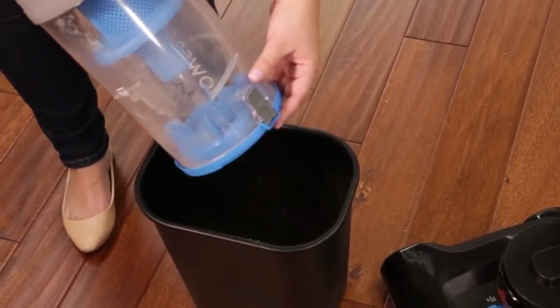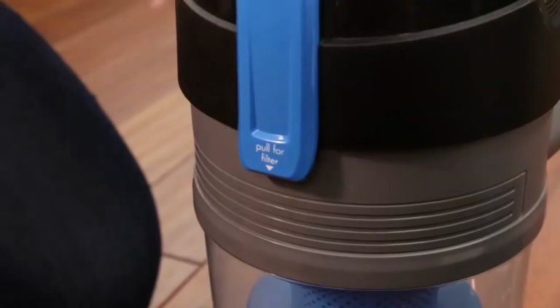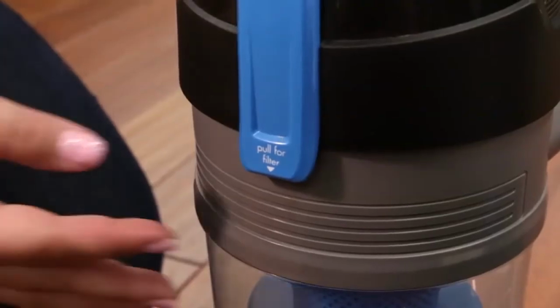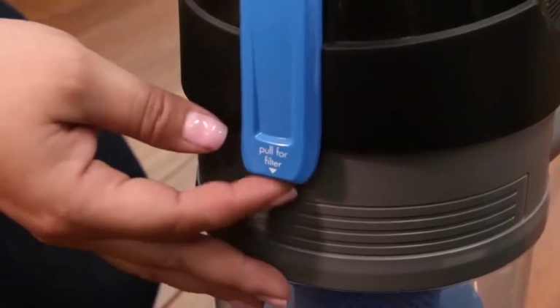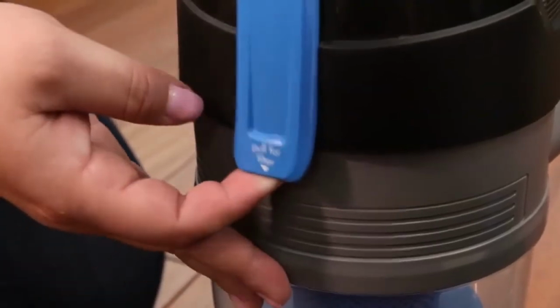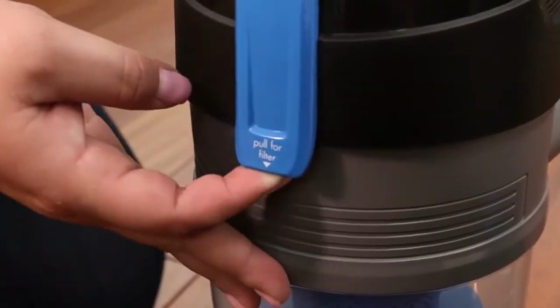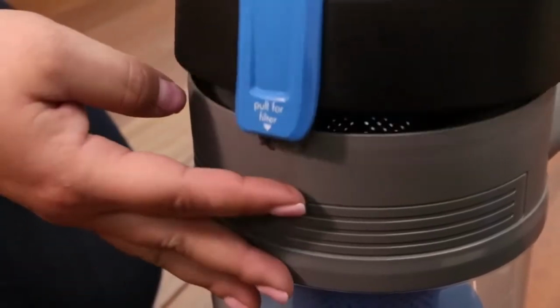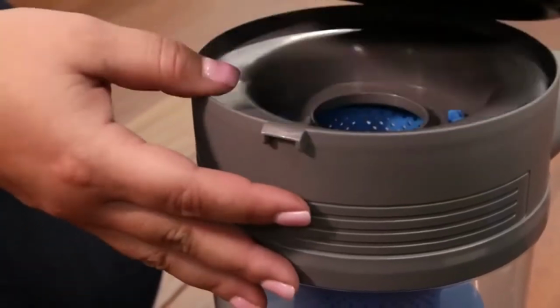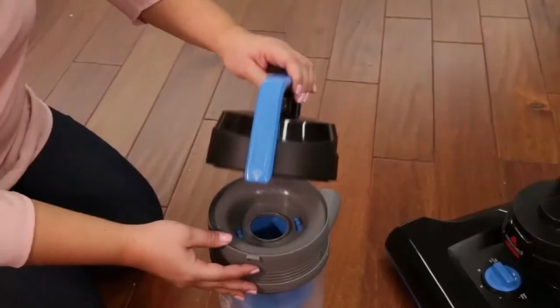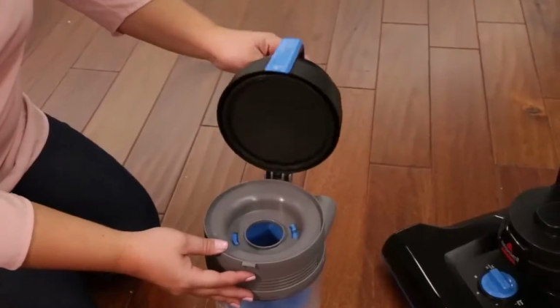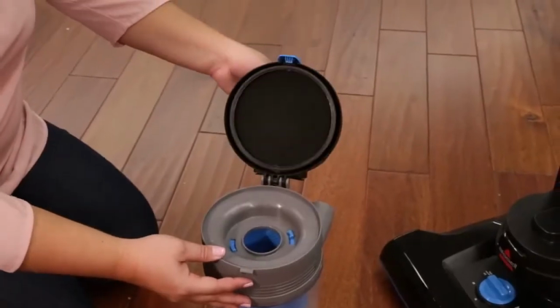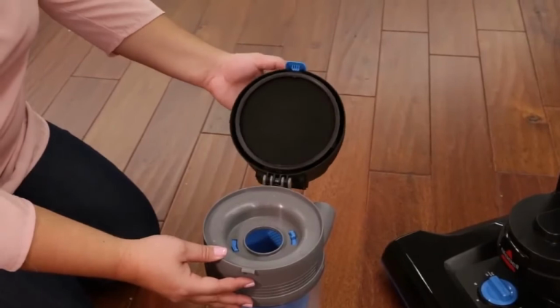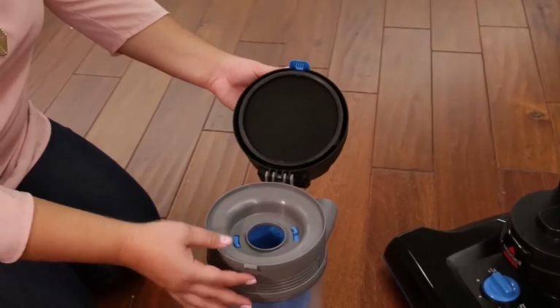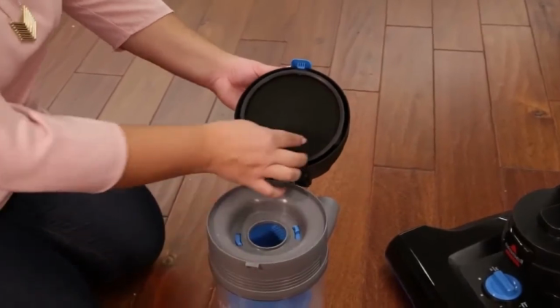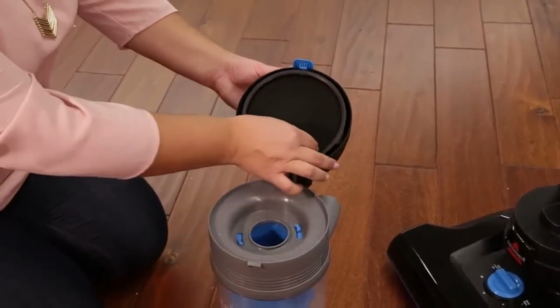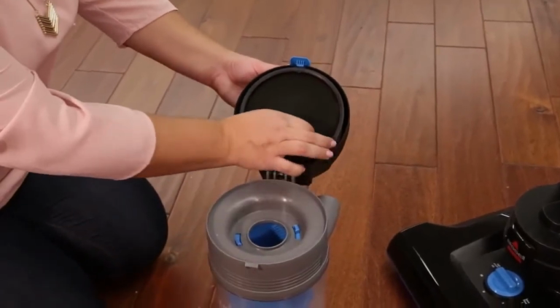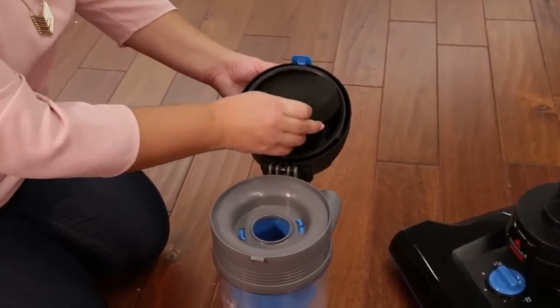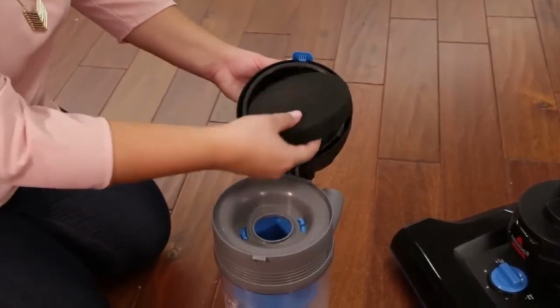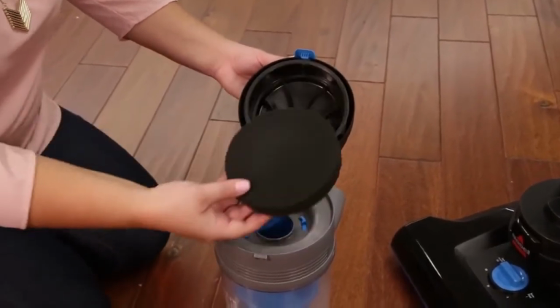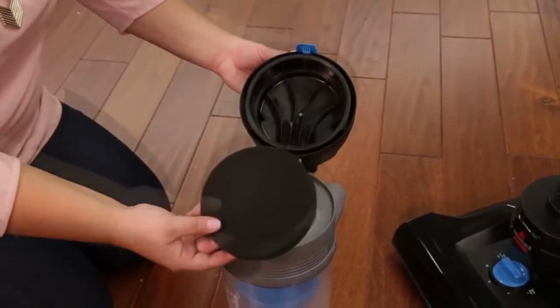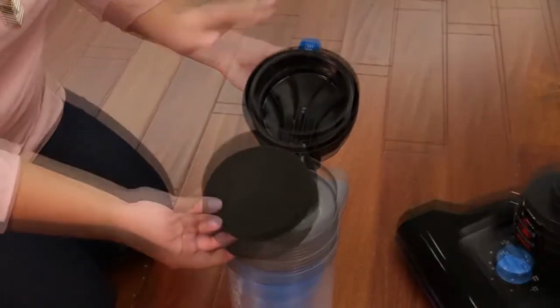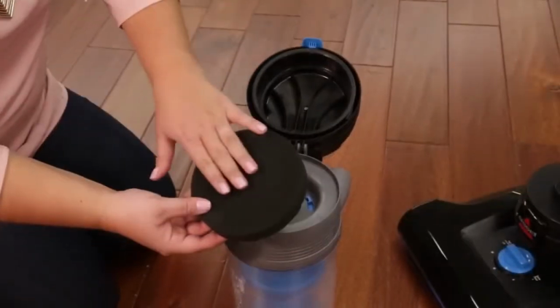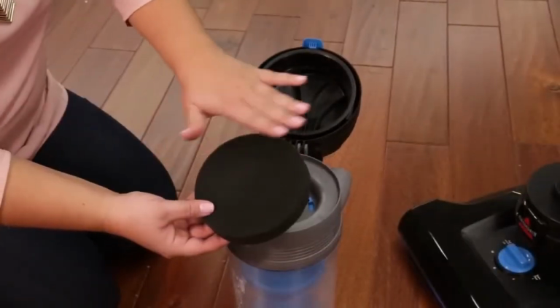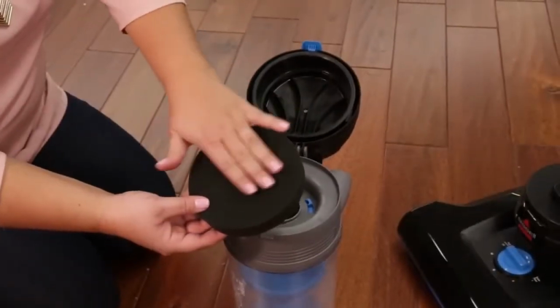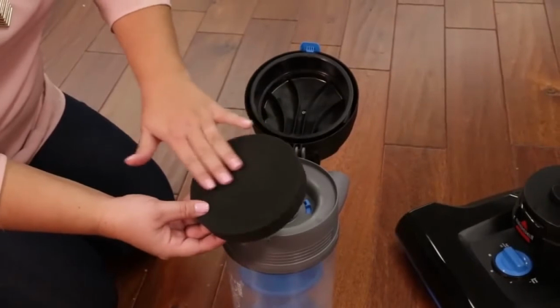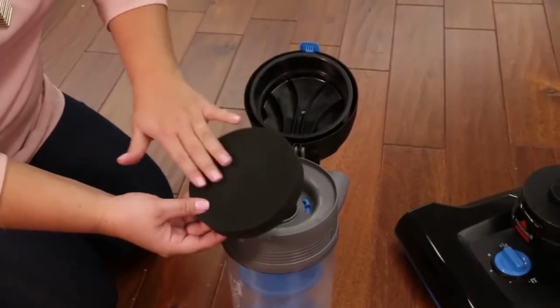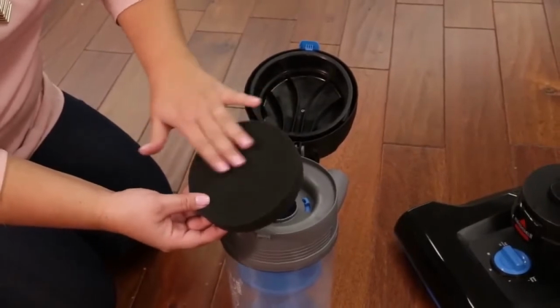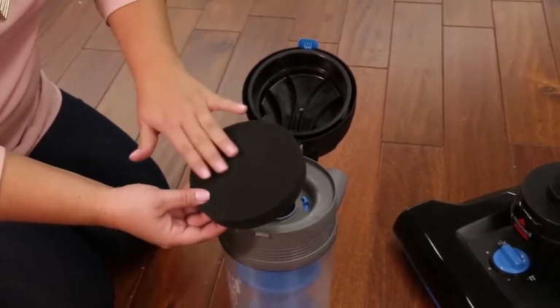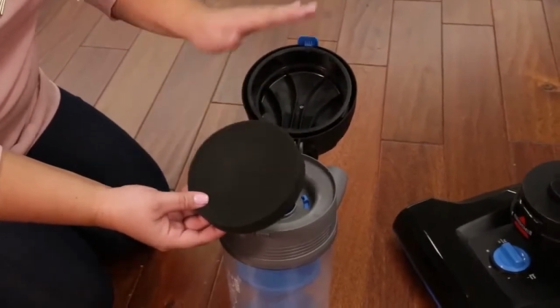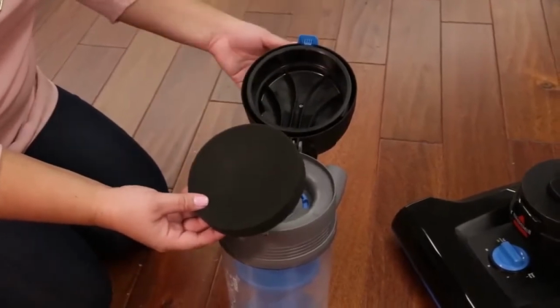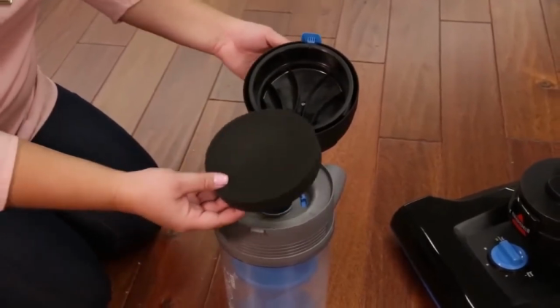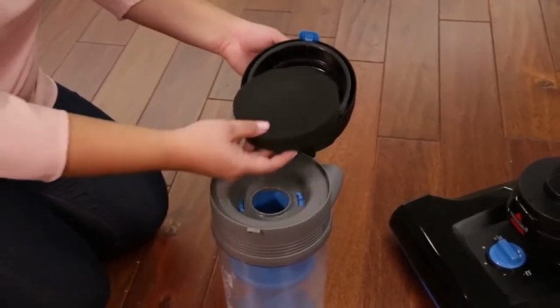To clean the premotor filter, open the dirt container lid by lifting the release latch on the front. Remove the premotor filter and pull the filter out to clean. Once it's clean and dry, place it back in the dirt container lid.